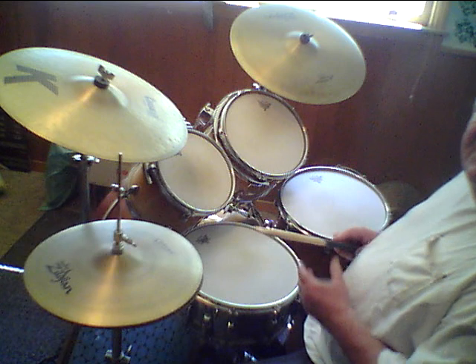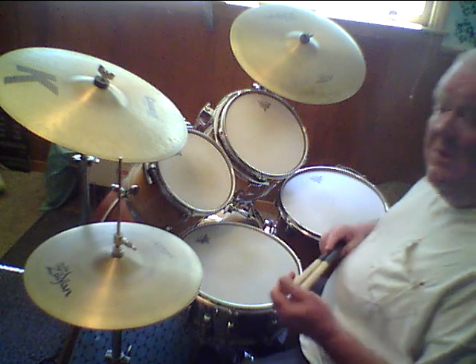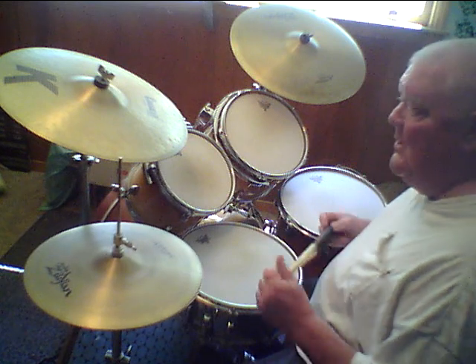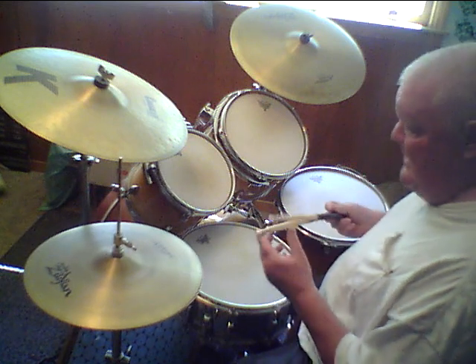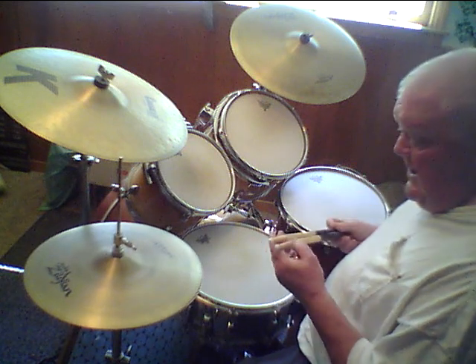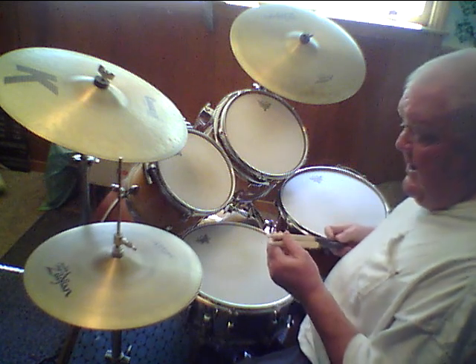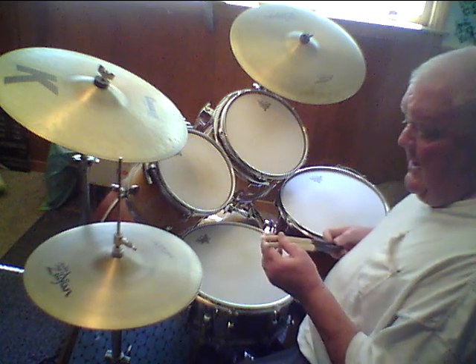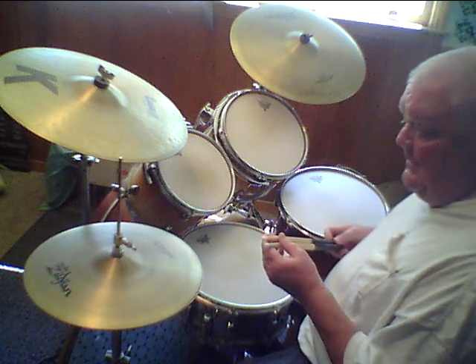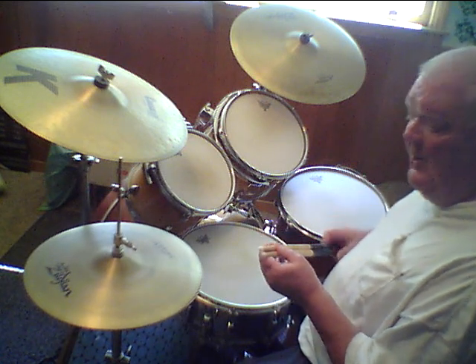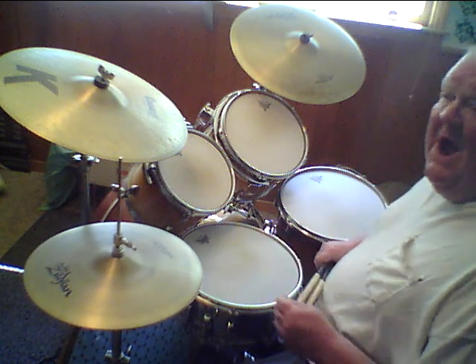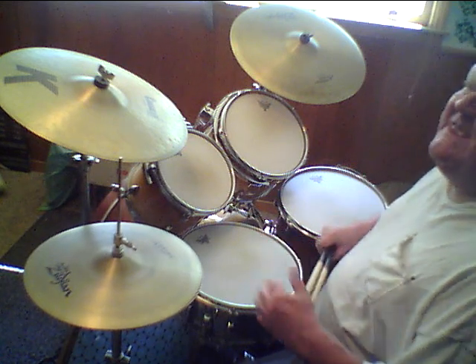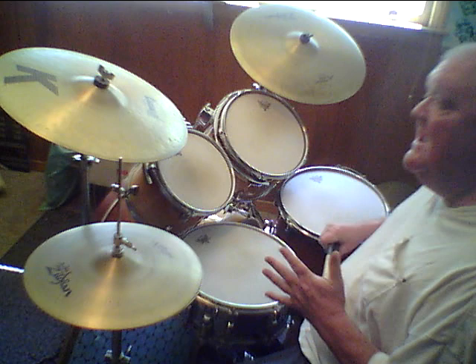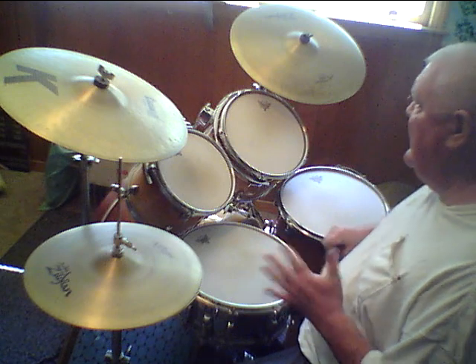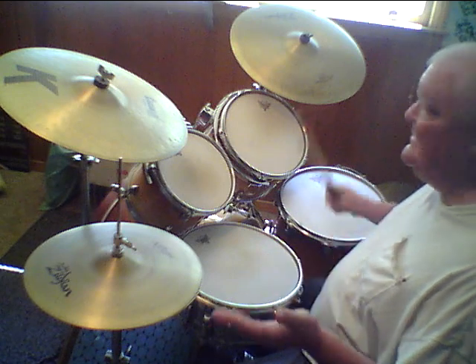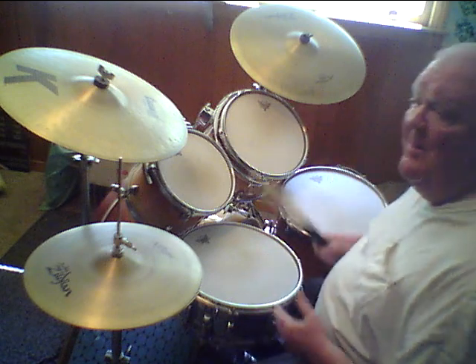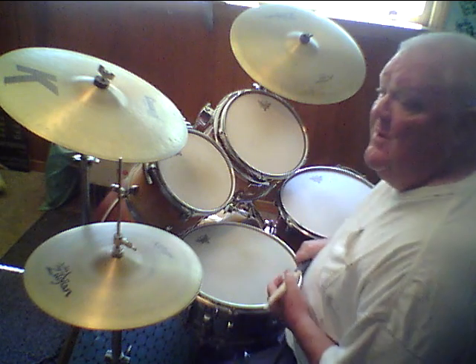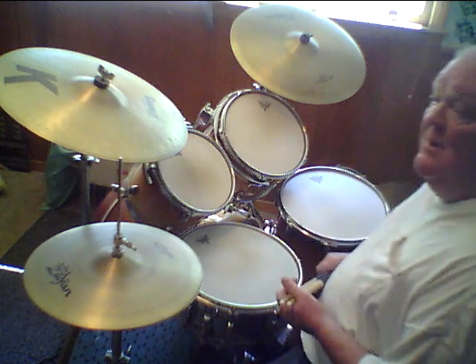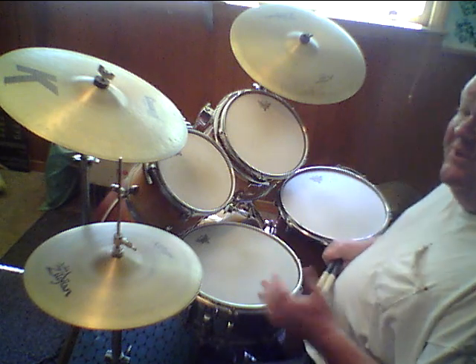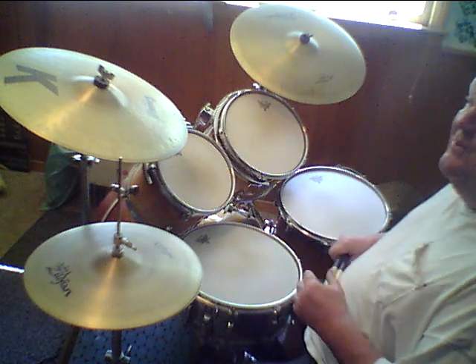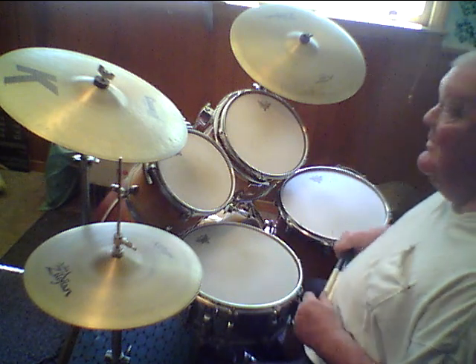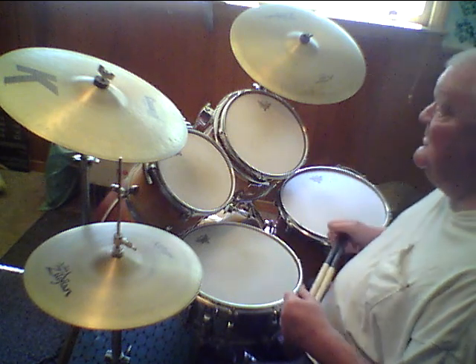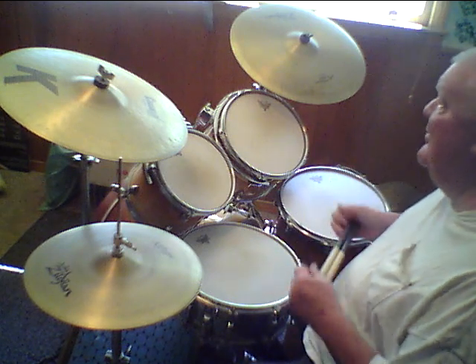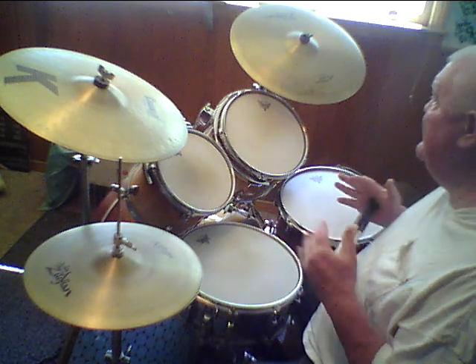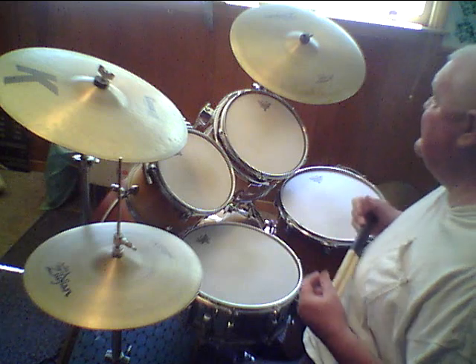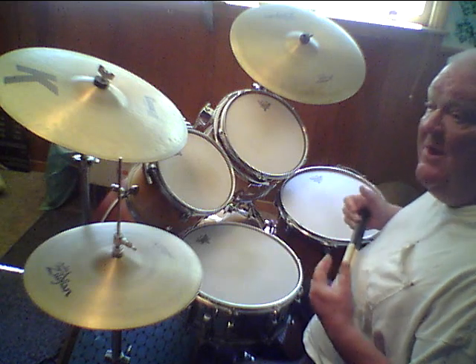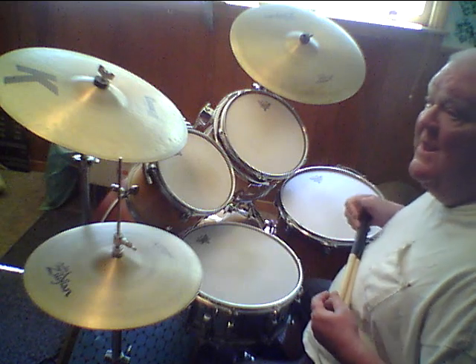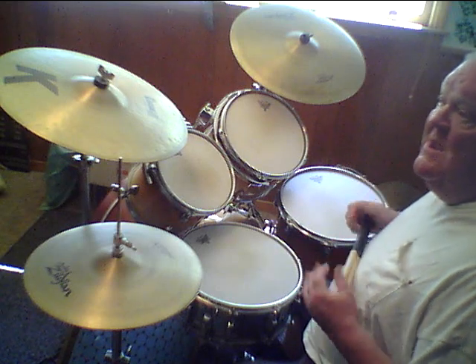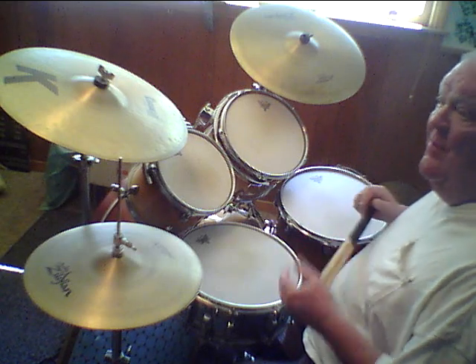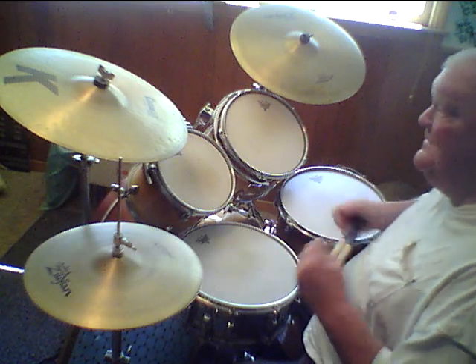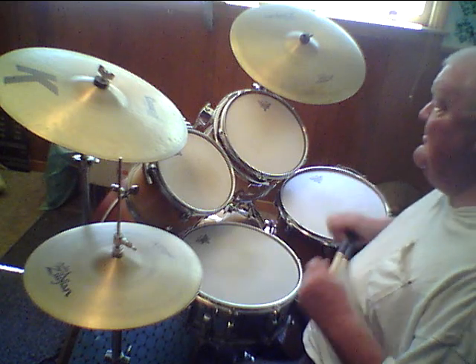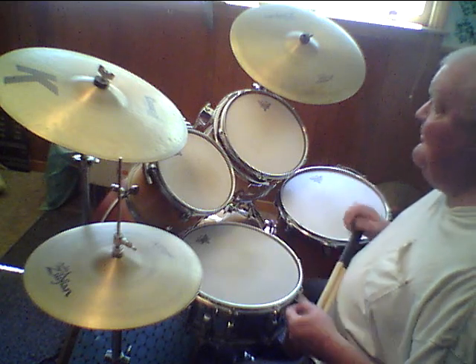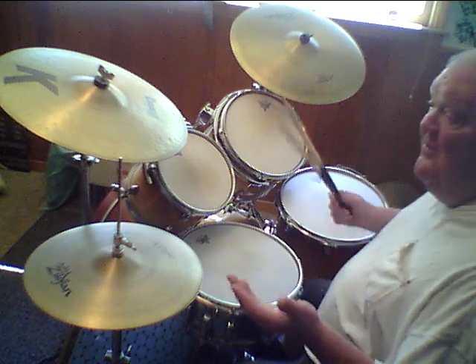Today we're going to talk about Charlie Watts. Charlie Watts is the drummer for the Rolling Stones. I know everybody's heard of the Rolling Stones, know who they are. And Charlie Watts is their famous drummer.